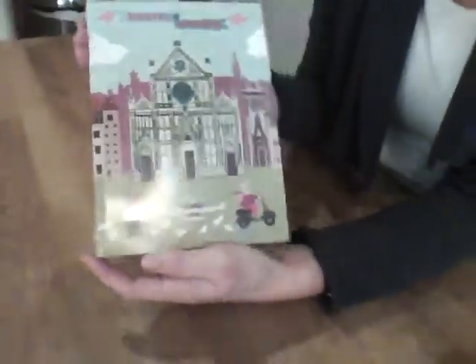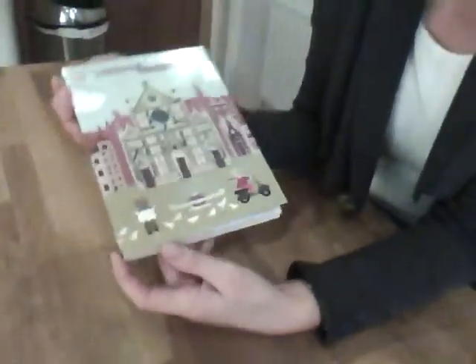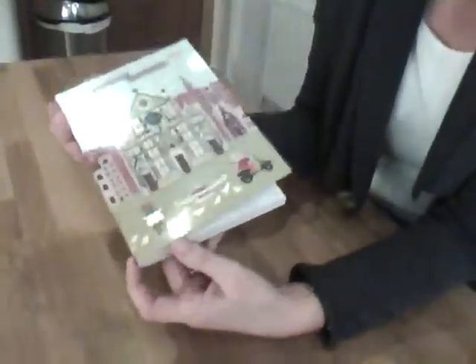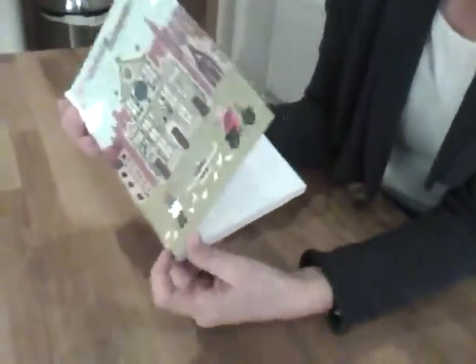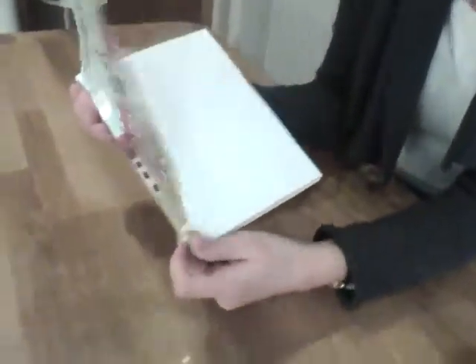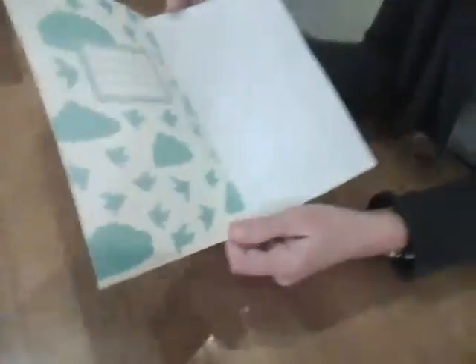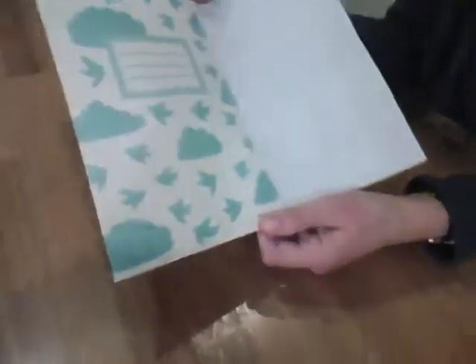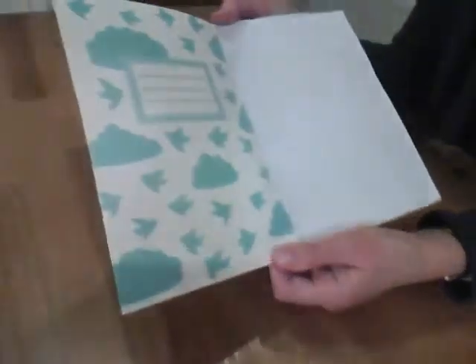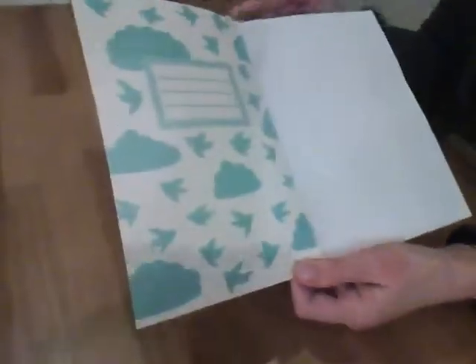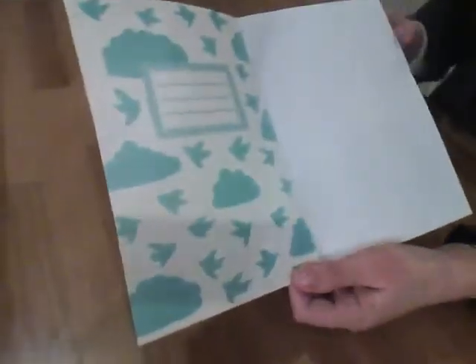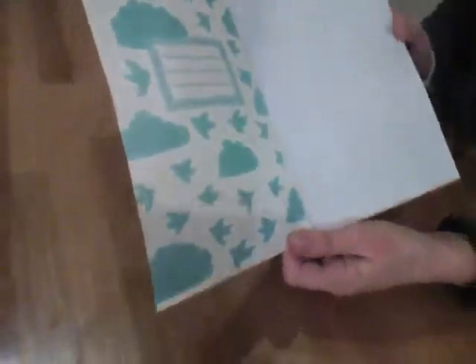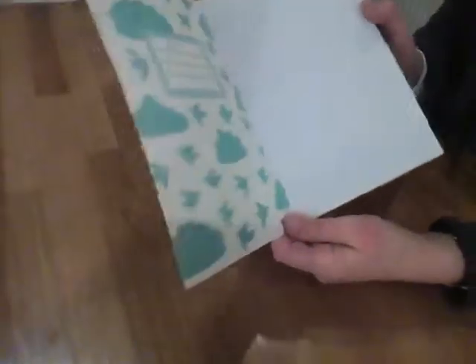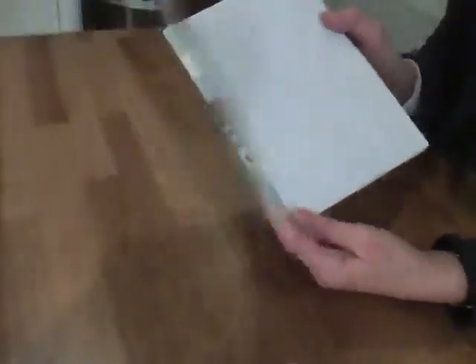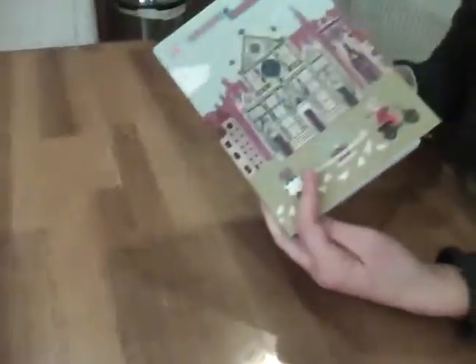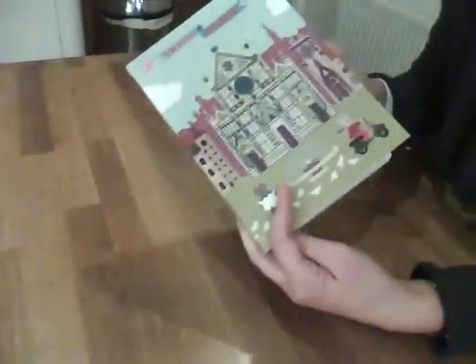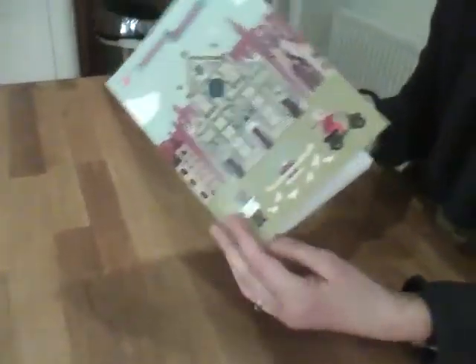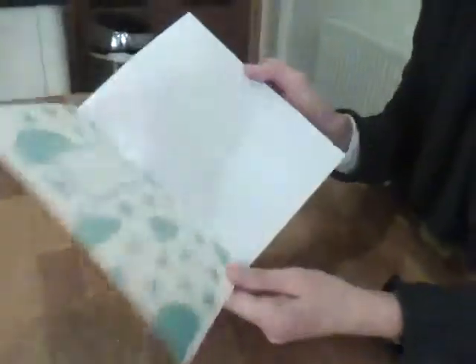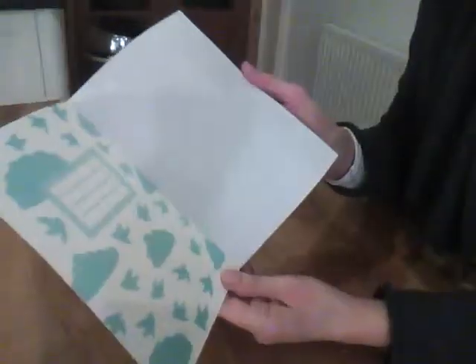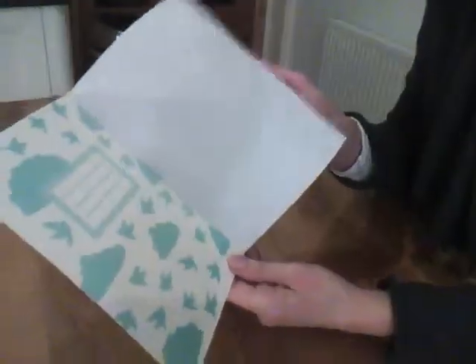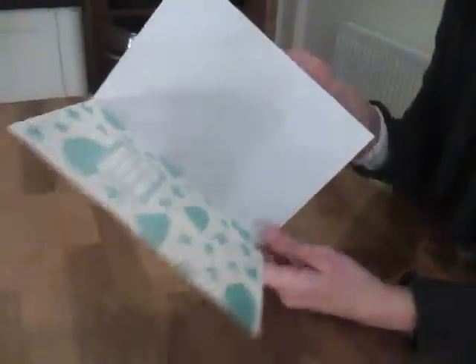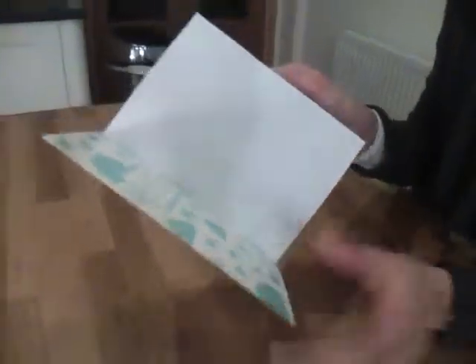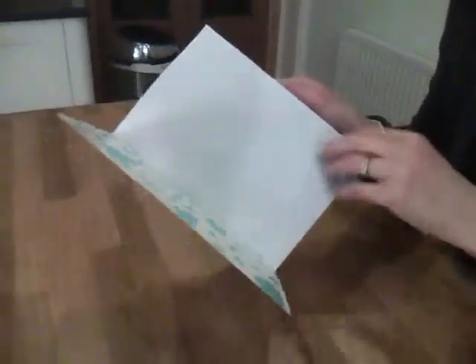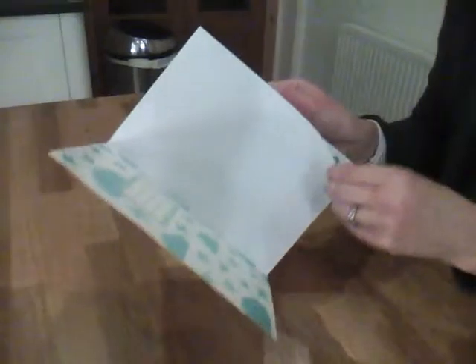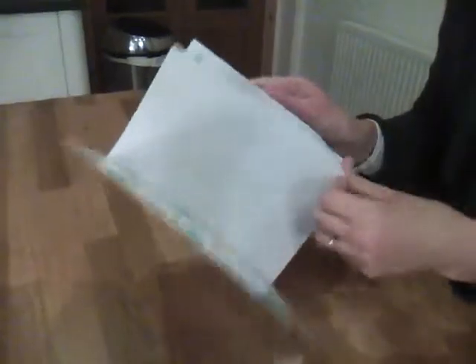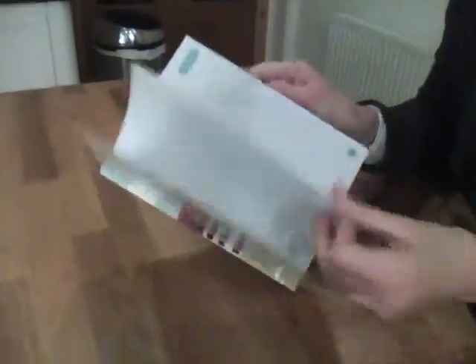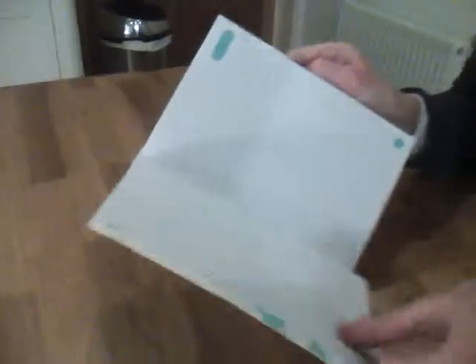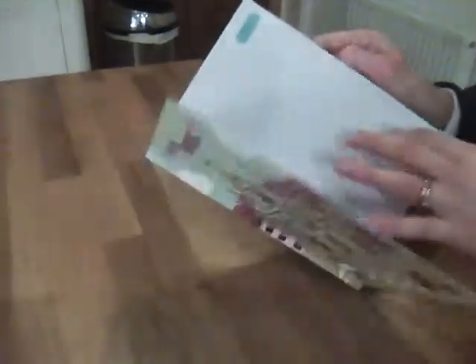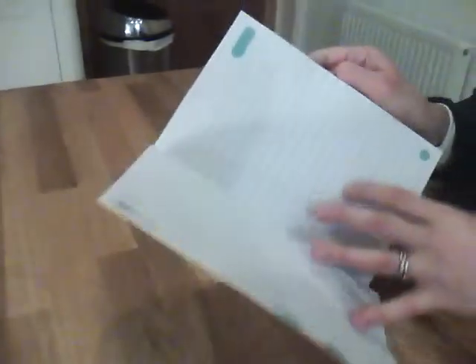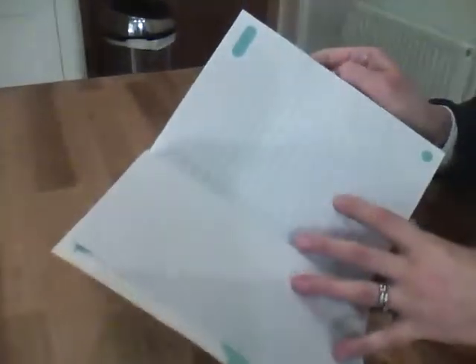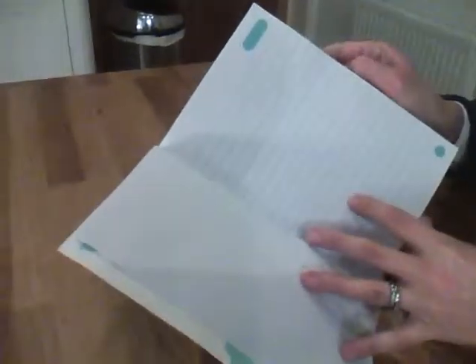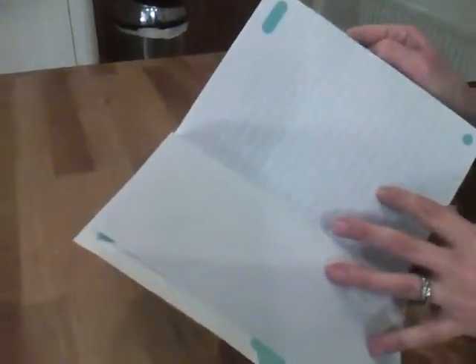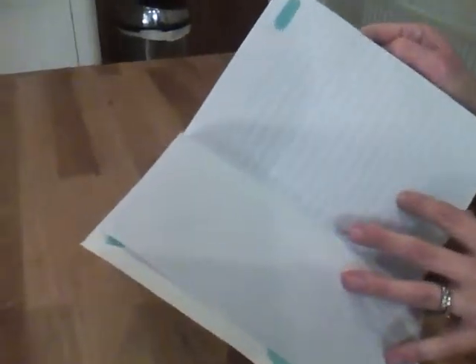I'll just show you inside. So you can see it's beautifully done — it's kind of screen printed on the front. And there's a mix of plain and lined pages throughout.